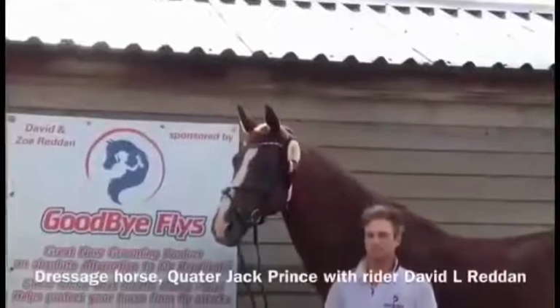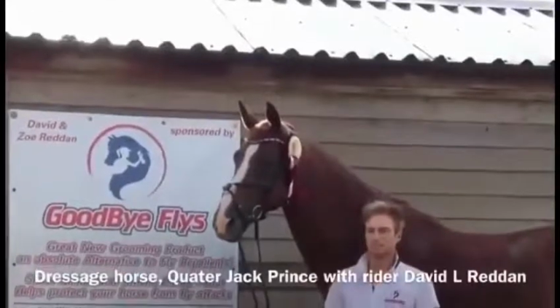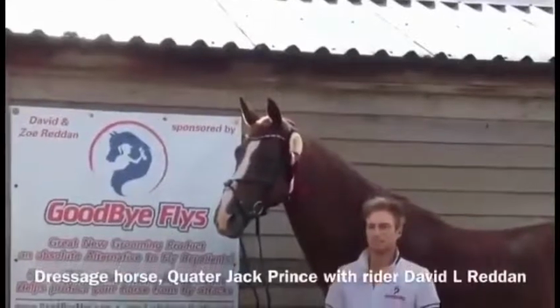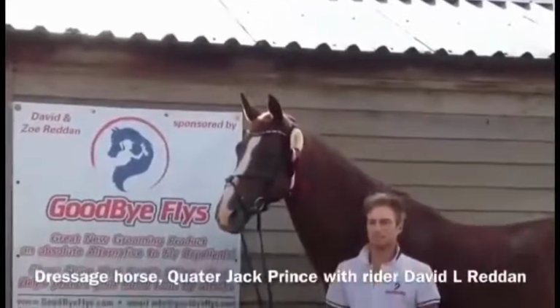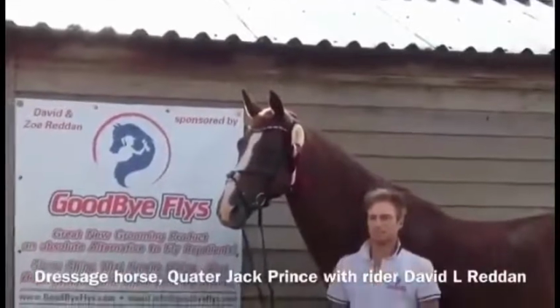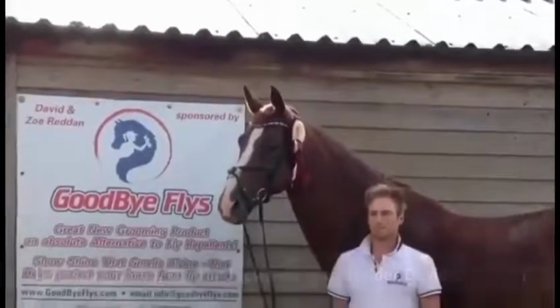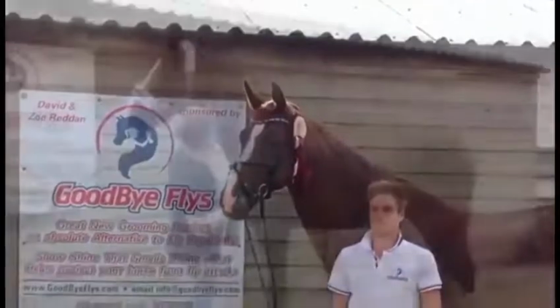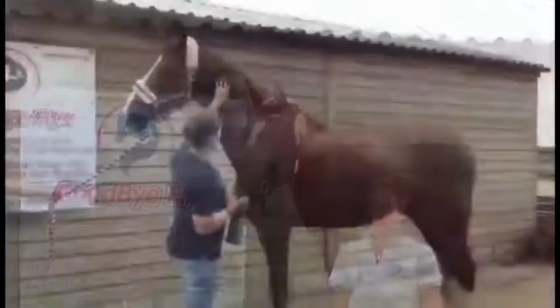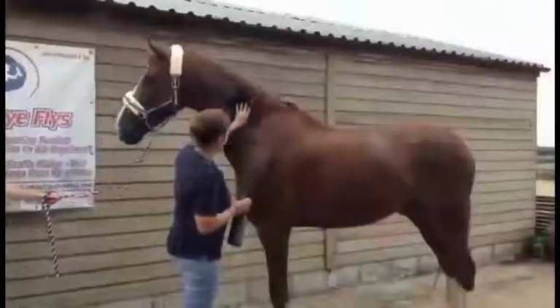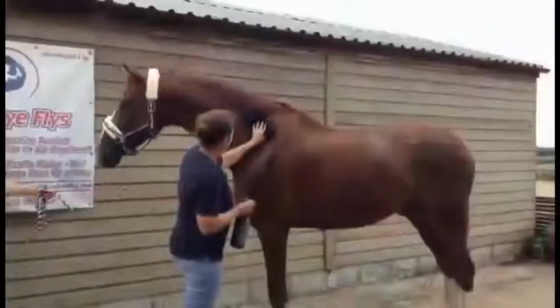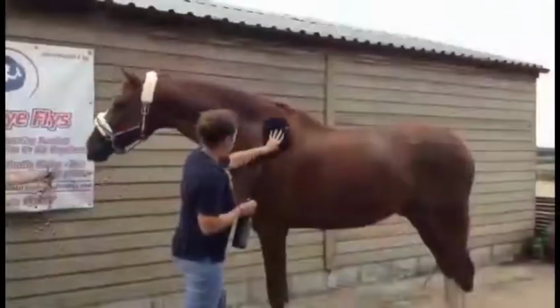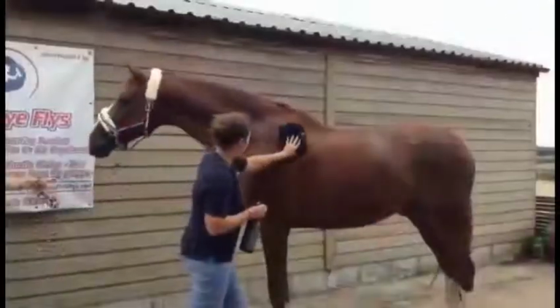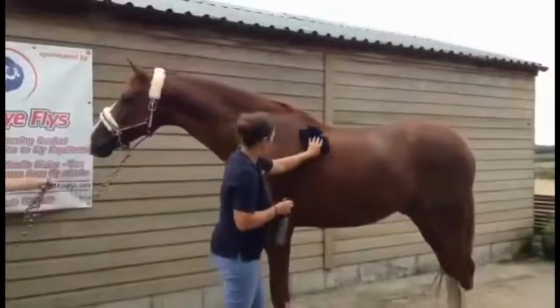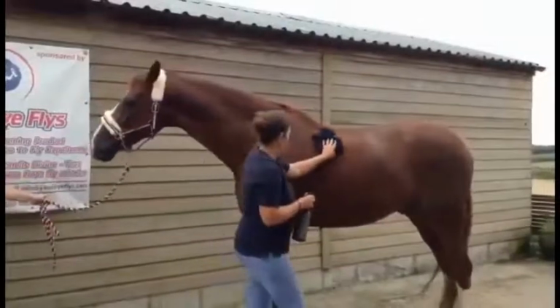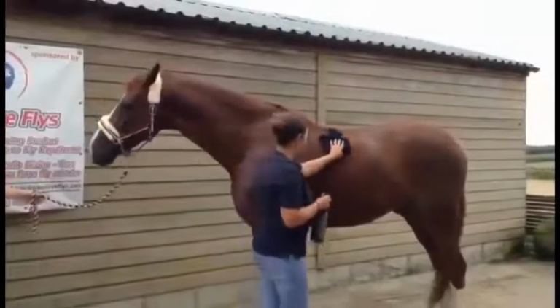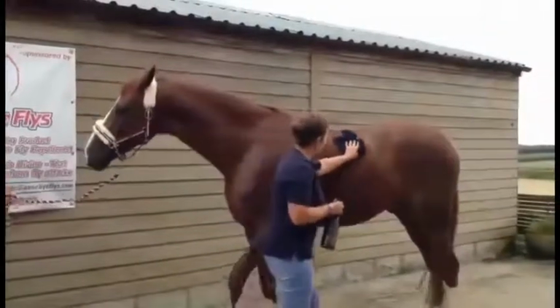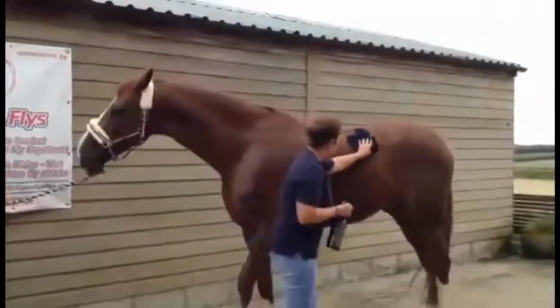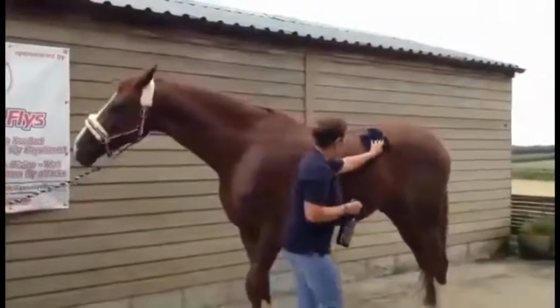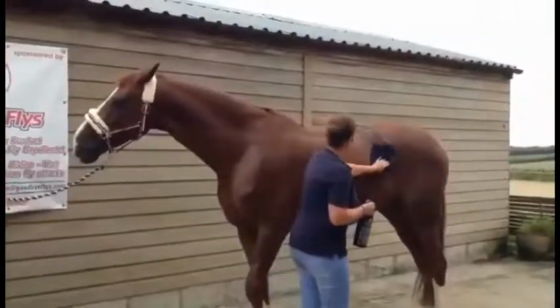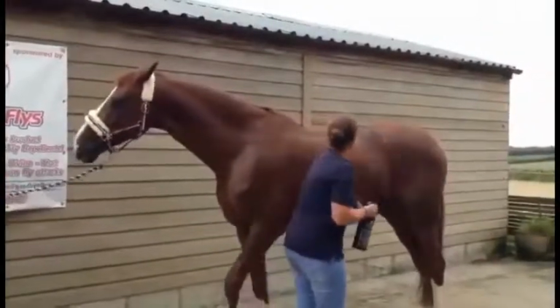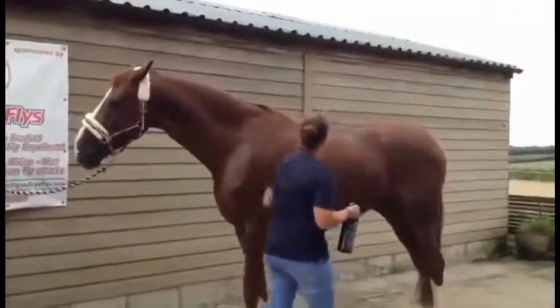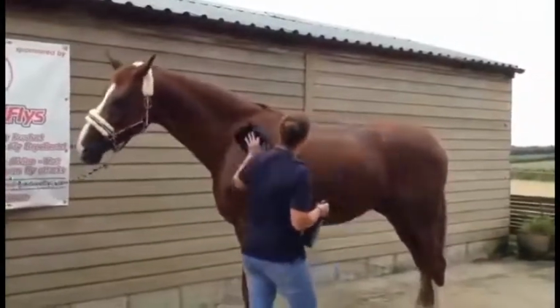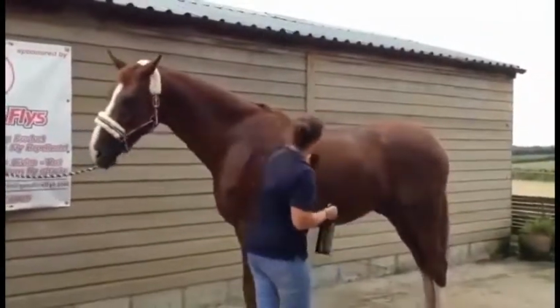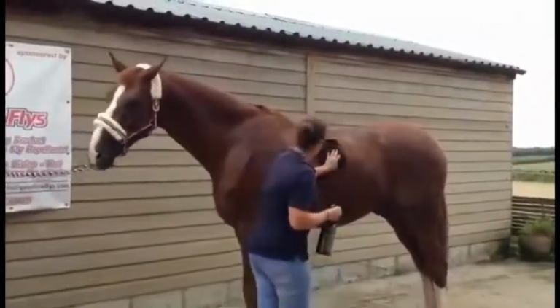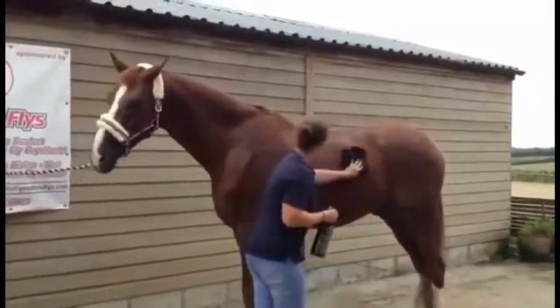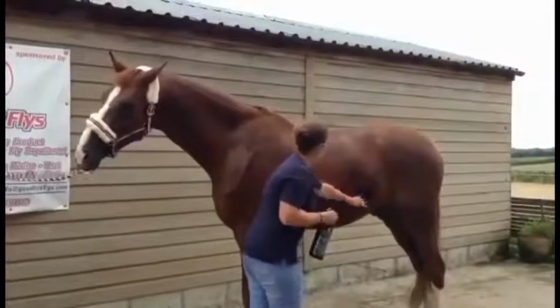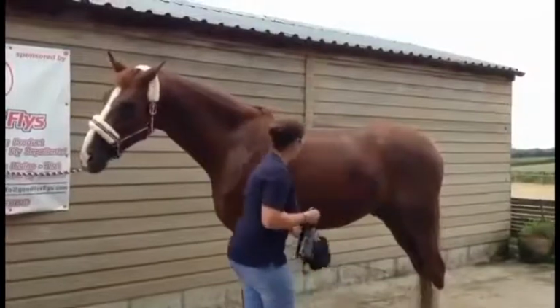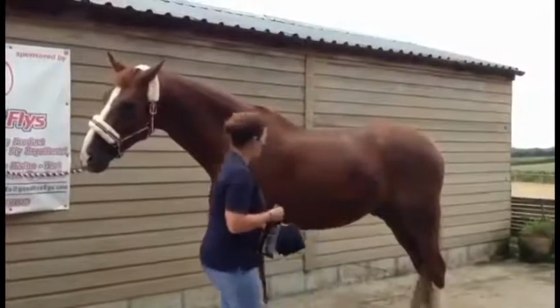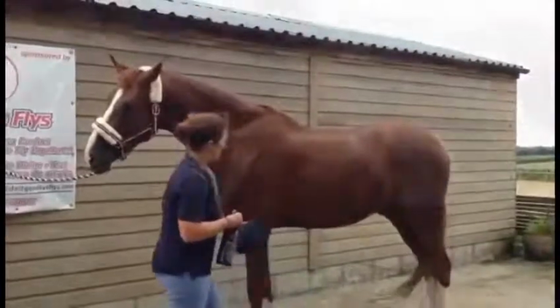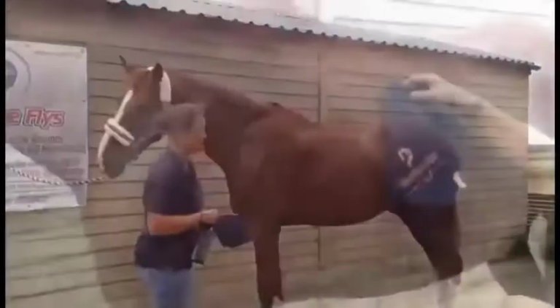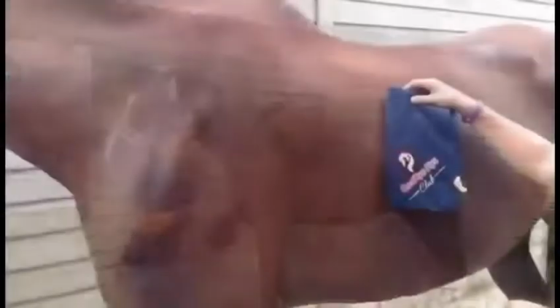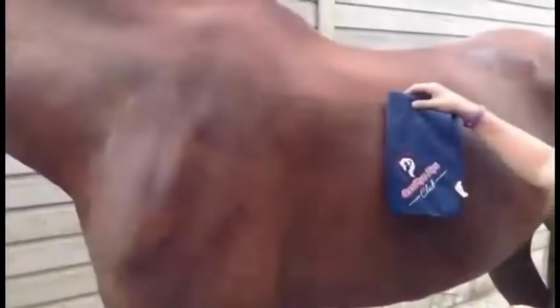For the best results, we recommend putting the spray onto a damp cloth or sponge and then rubbing it all over the horse's body. This has proved to be the best way to apply the spray onto the horse's coat.